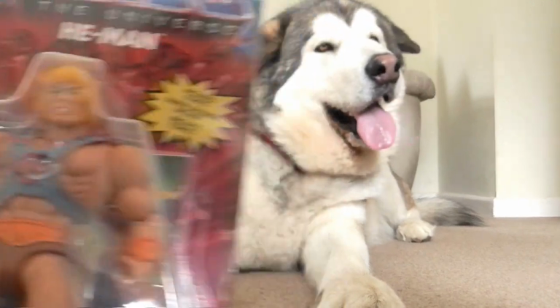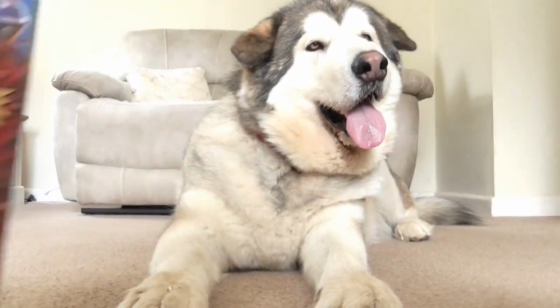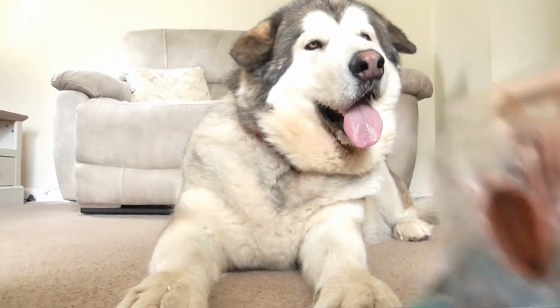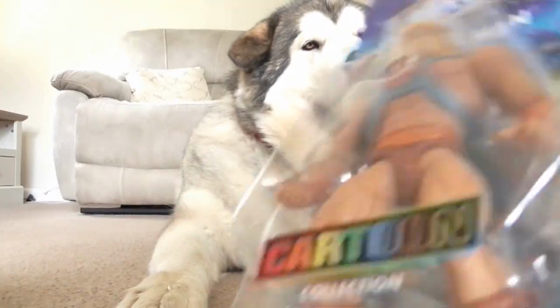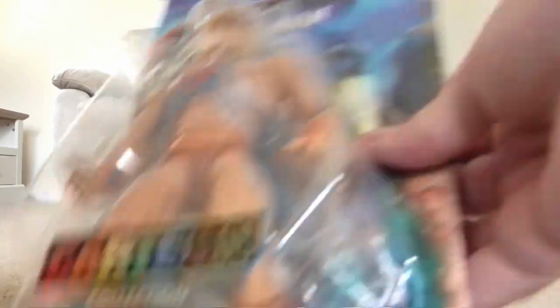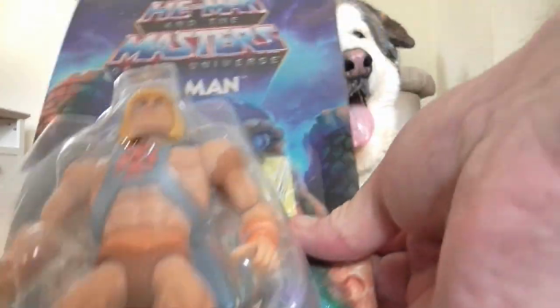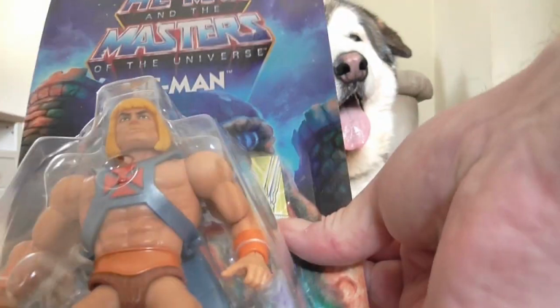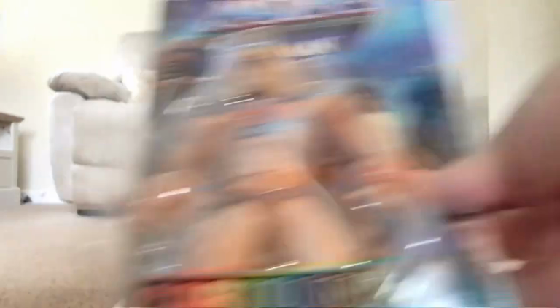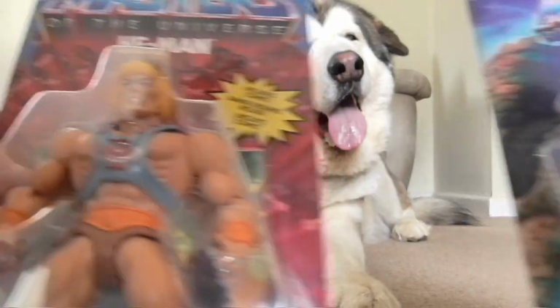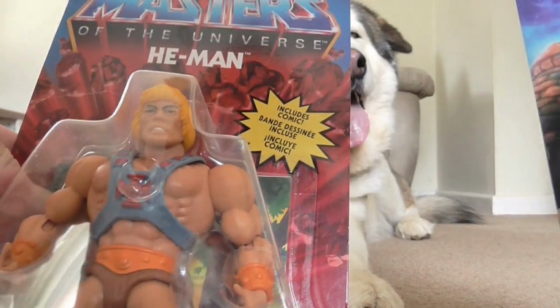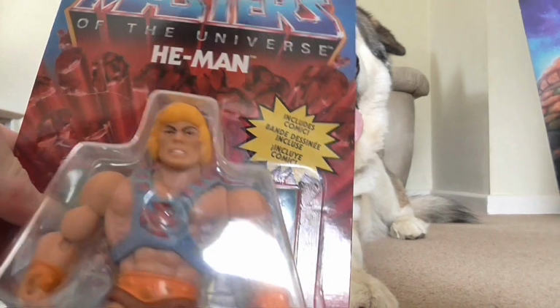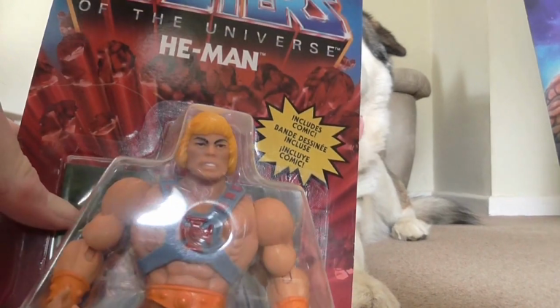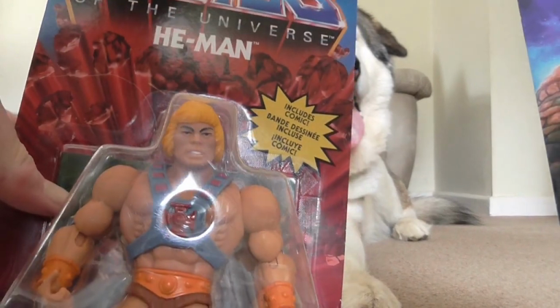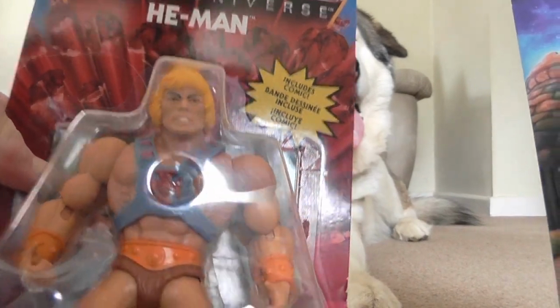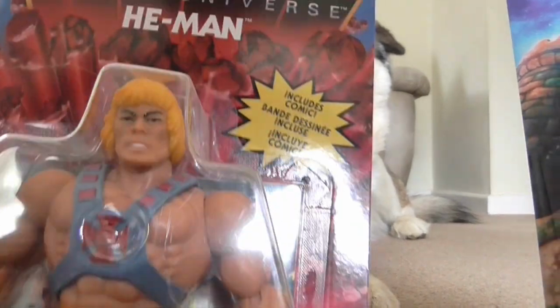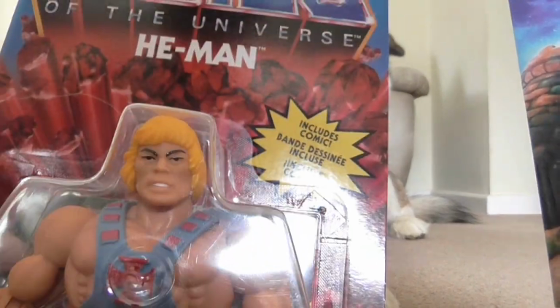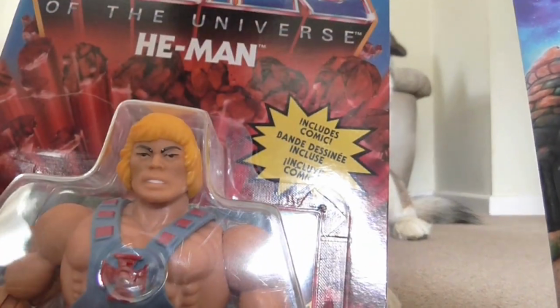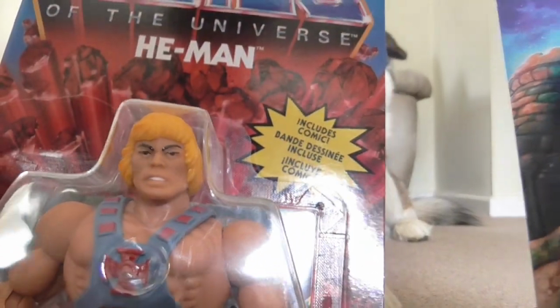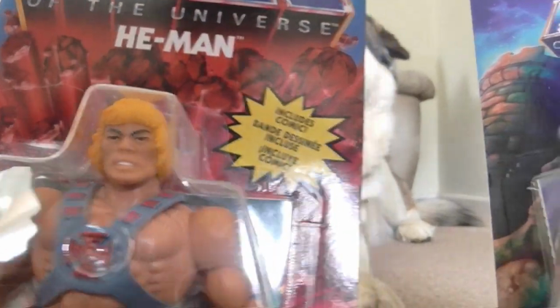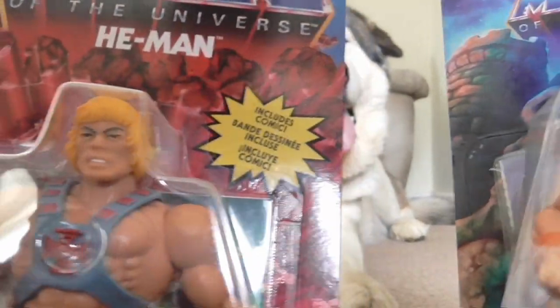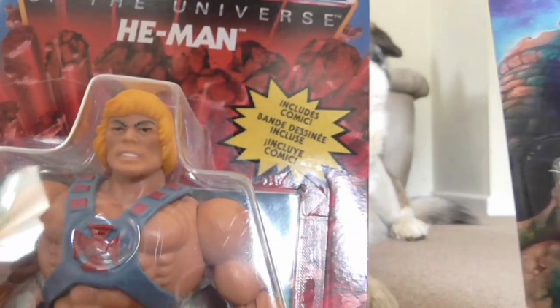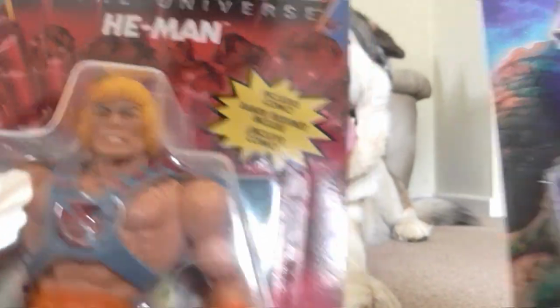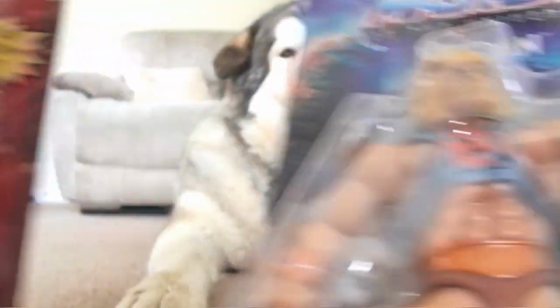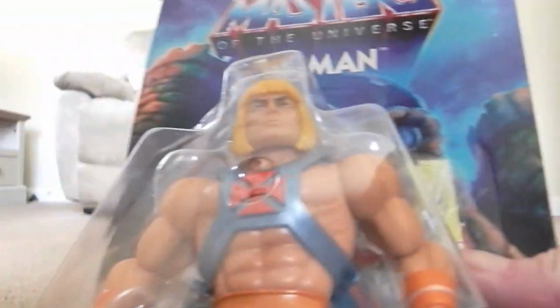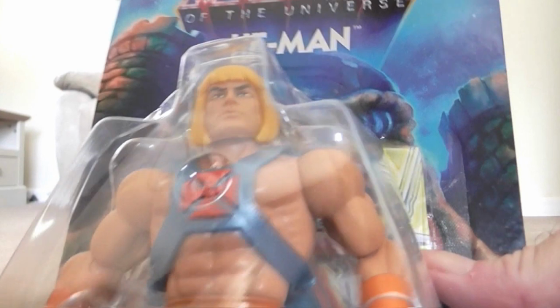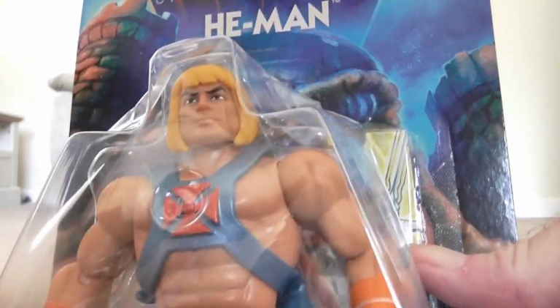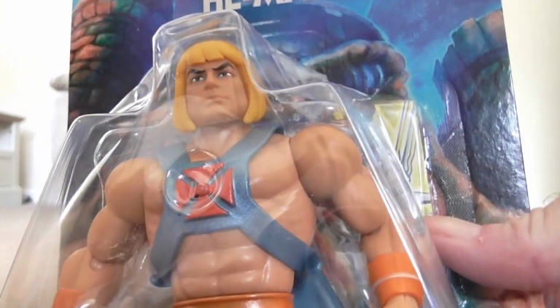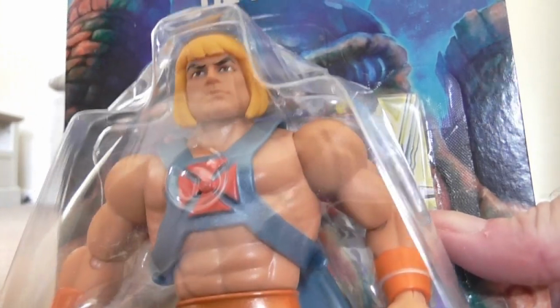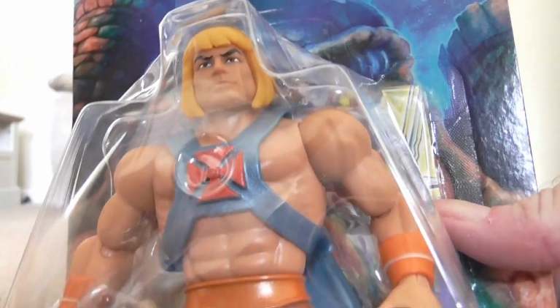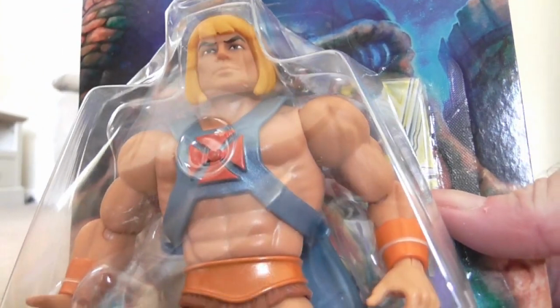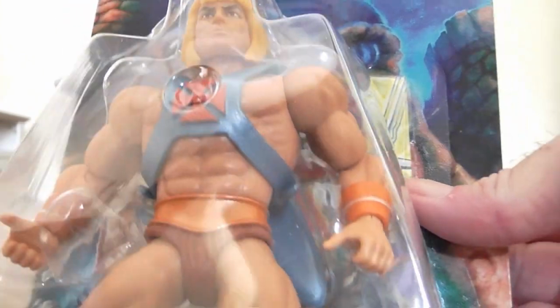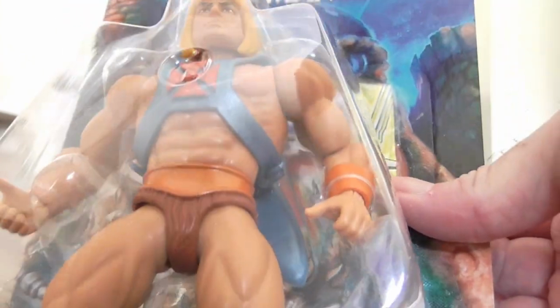Now these are coming out, I thought I'd rather collect these ones than the Origins line ones. You can see — that's the Origin line and this is the cartoon line. It's much better.